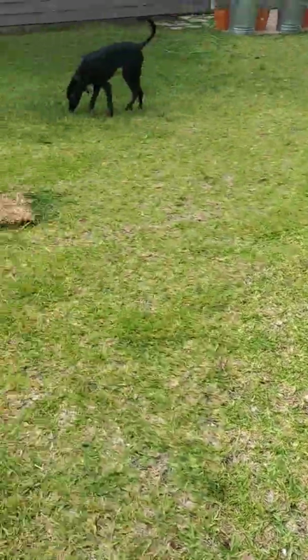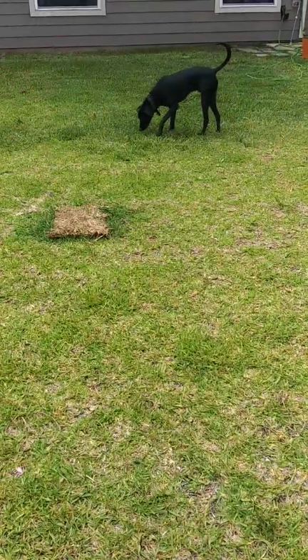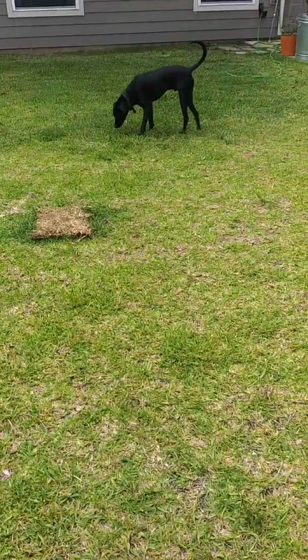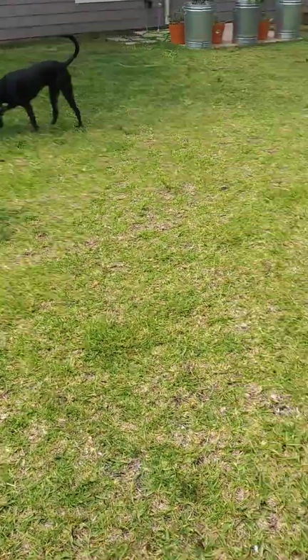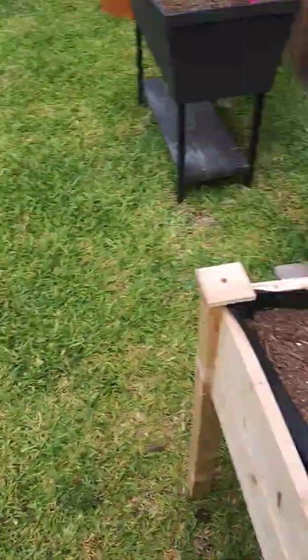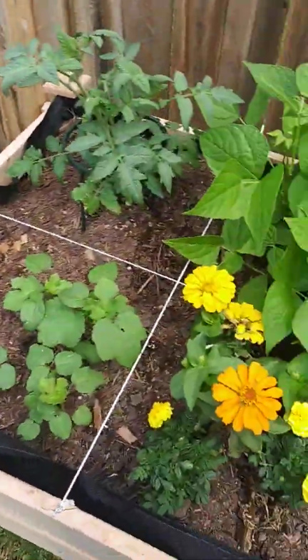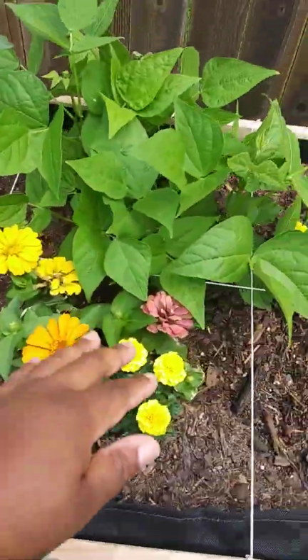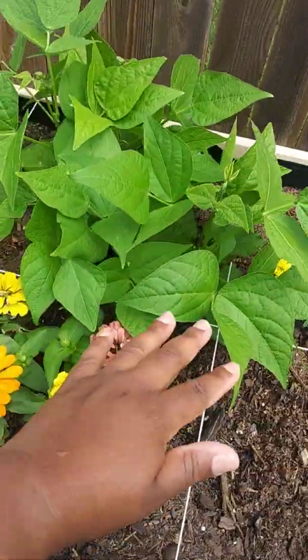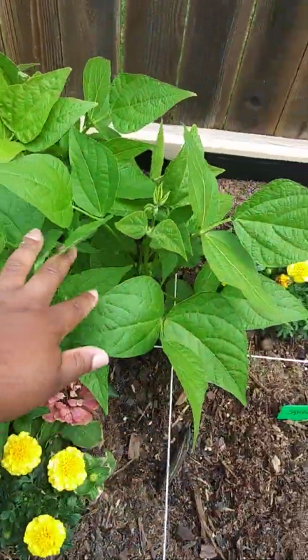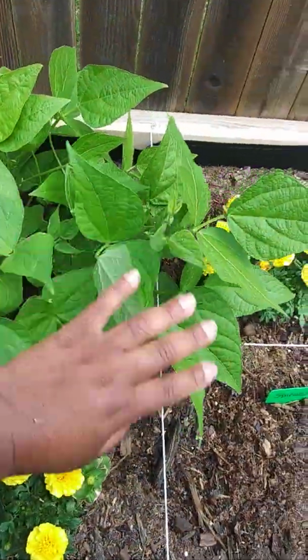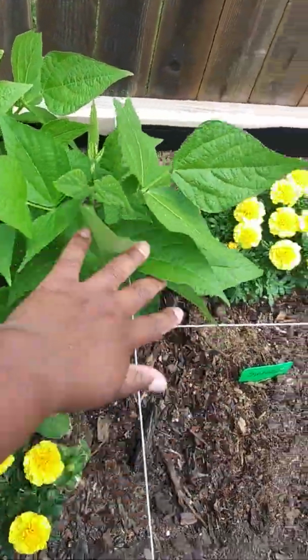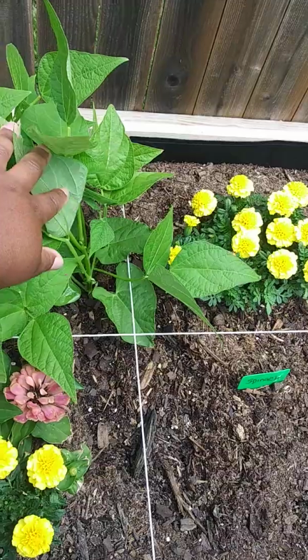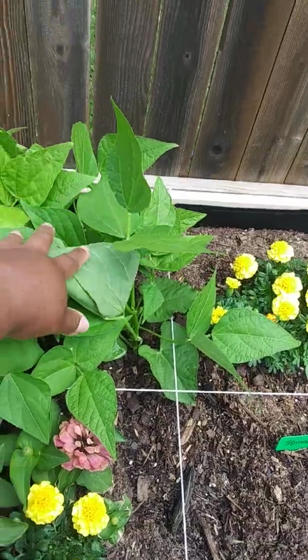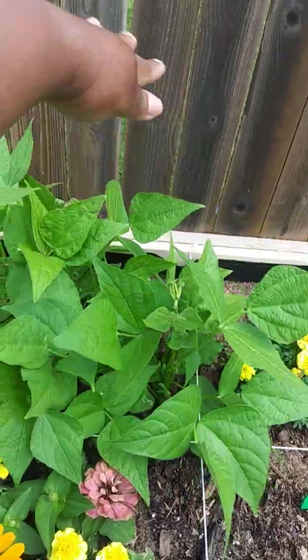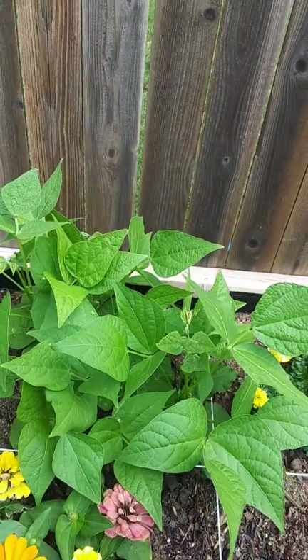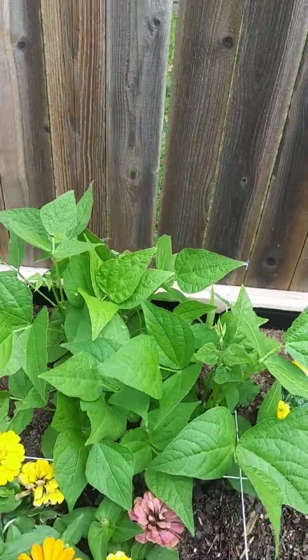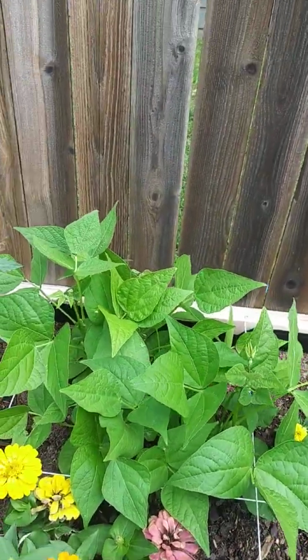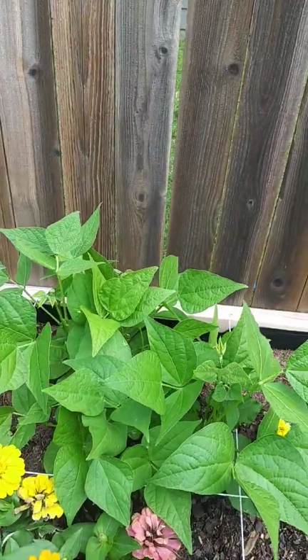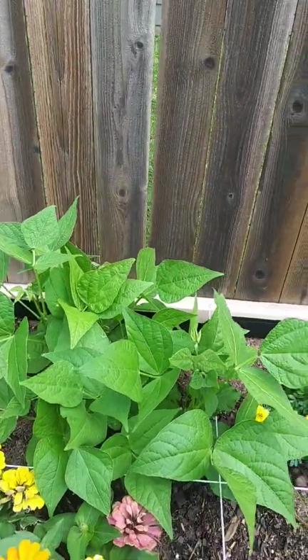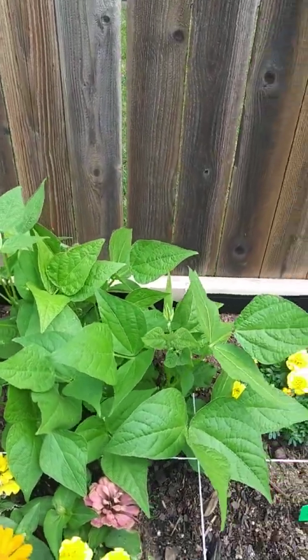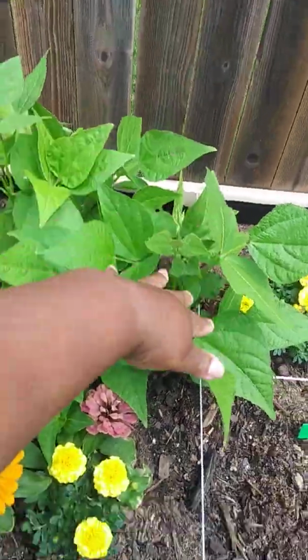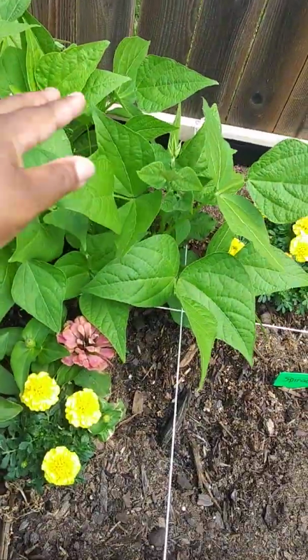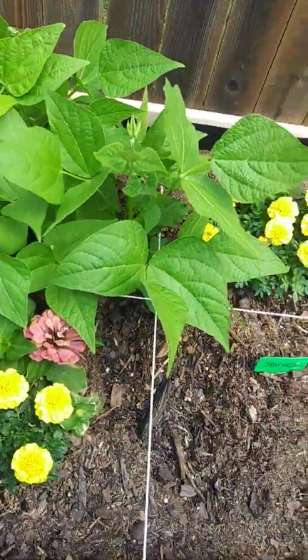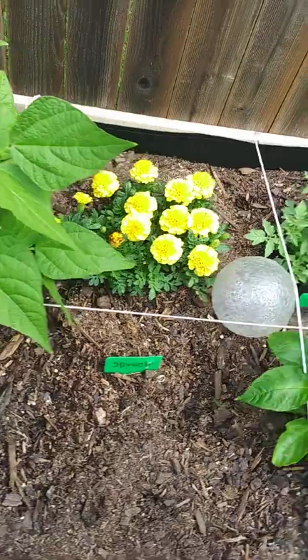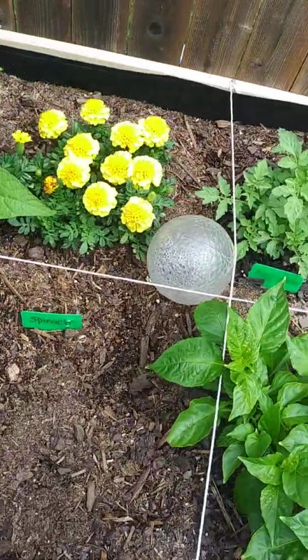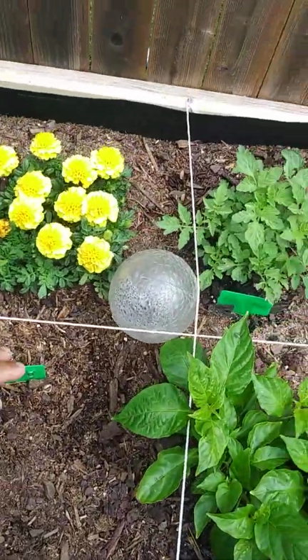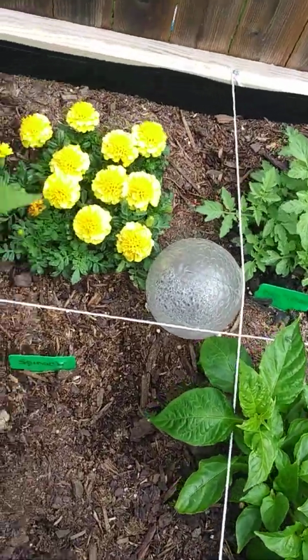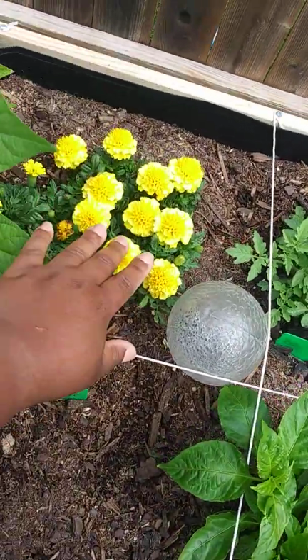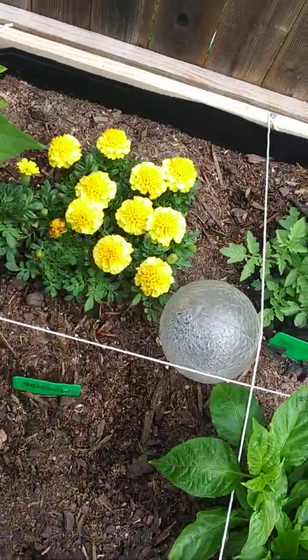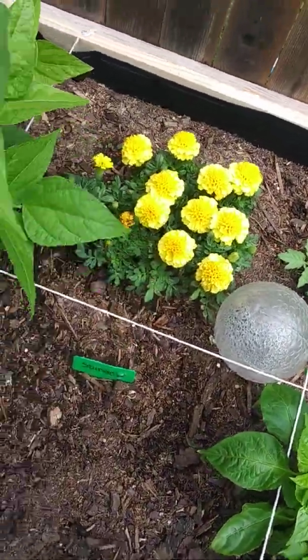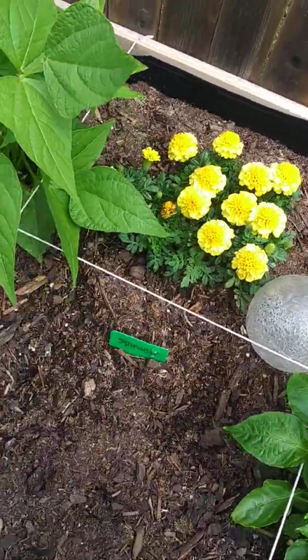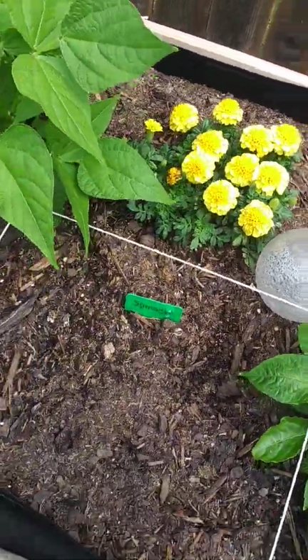And this is our baby Nilo. I'm planning to trail this up this way. Lord willing, I'm going to build a little trellis back here. And then this is our little flowers to bring some pollinators.